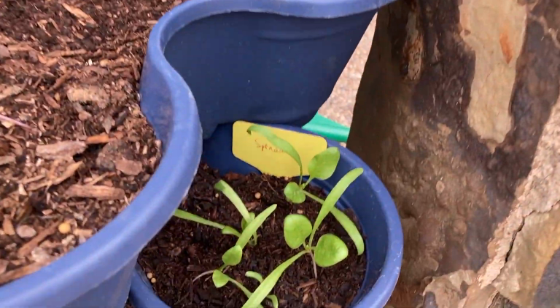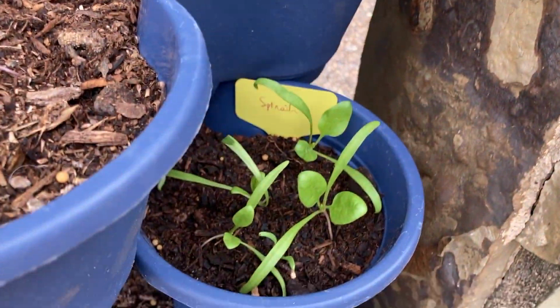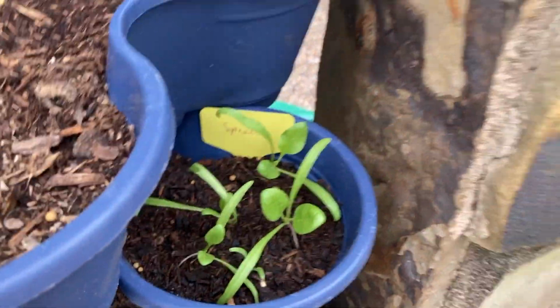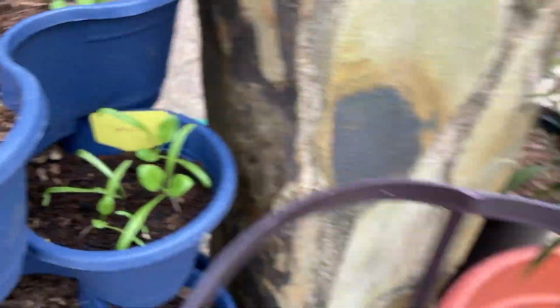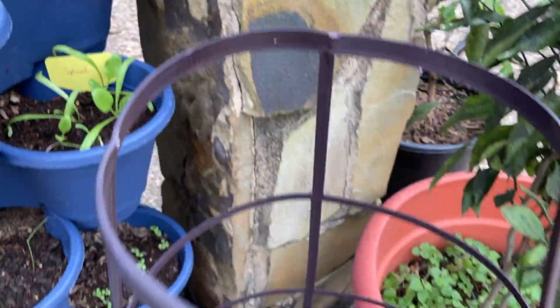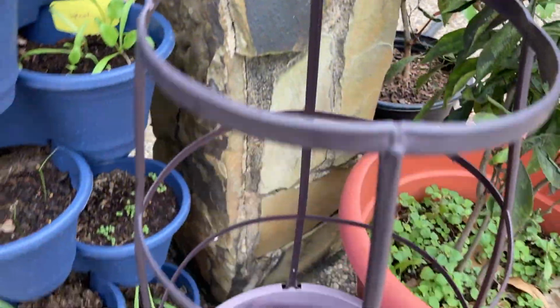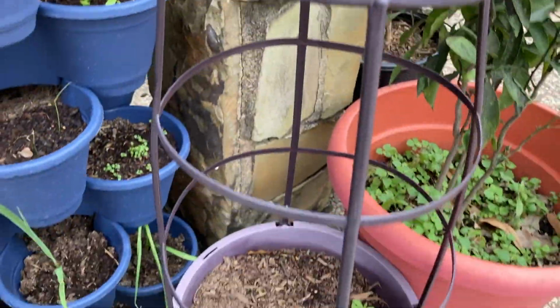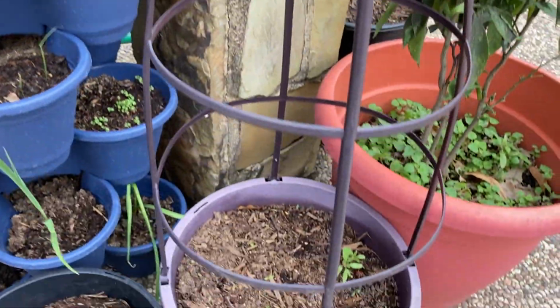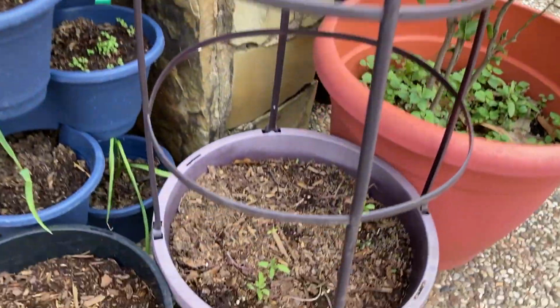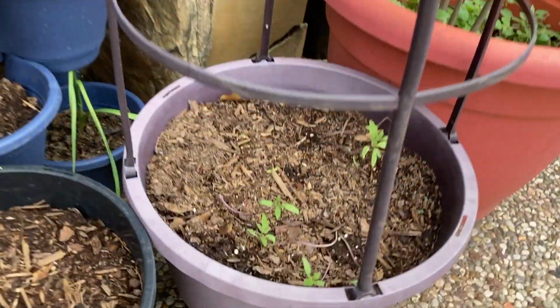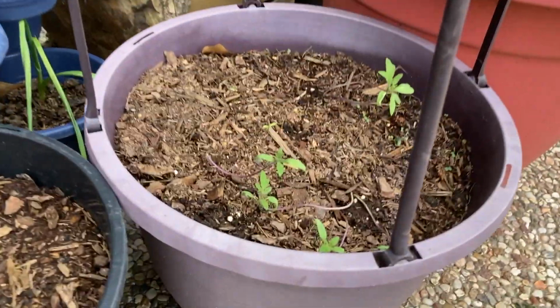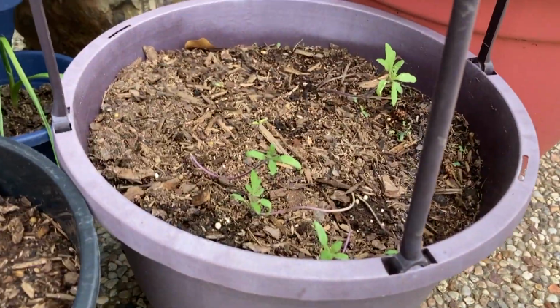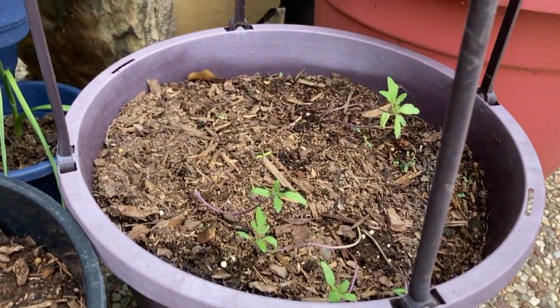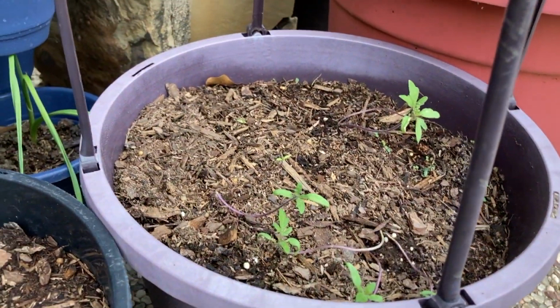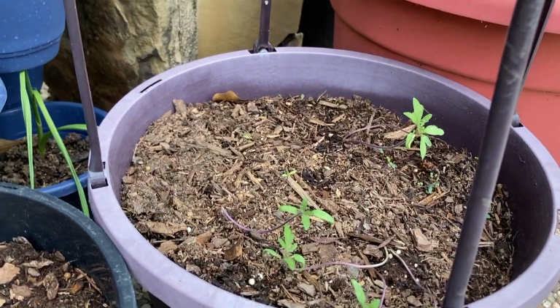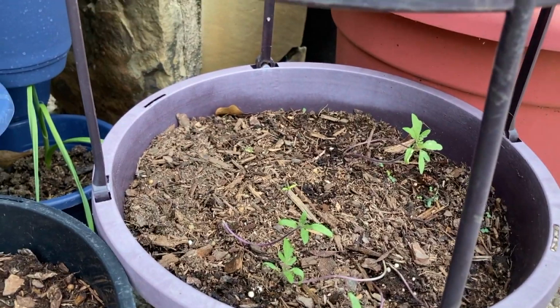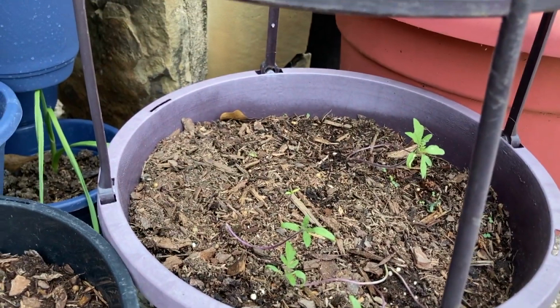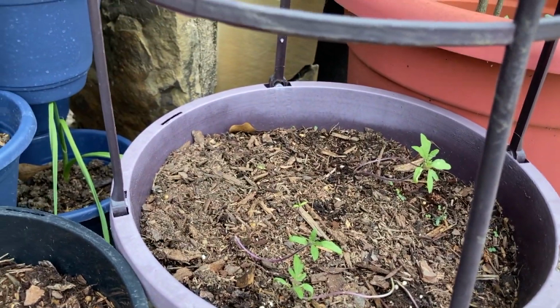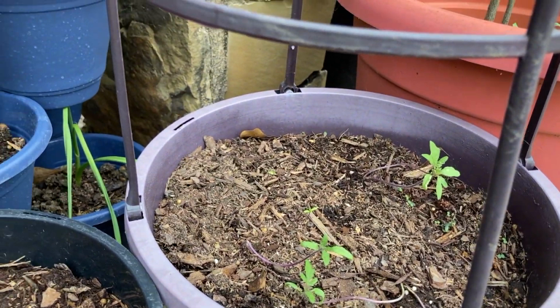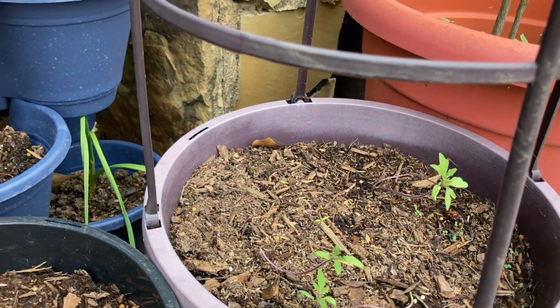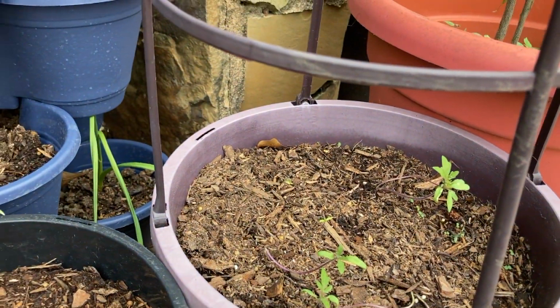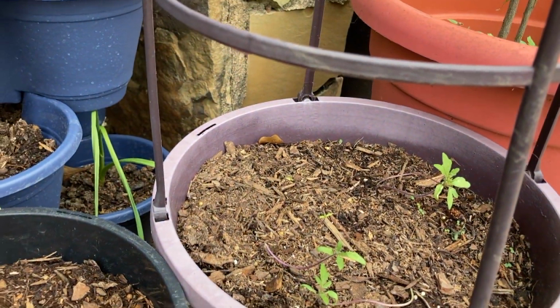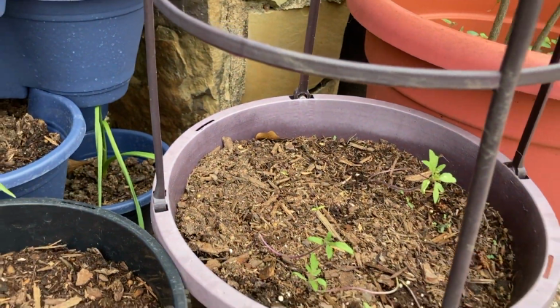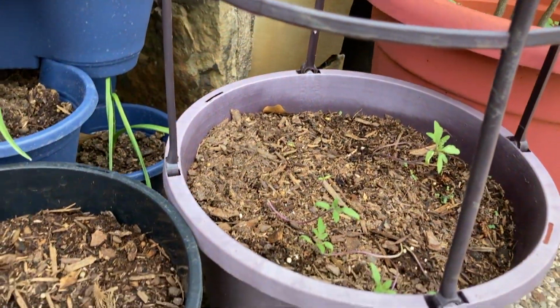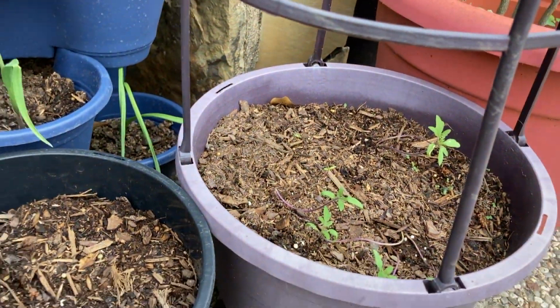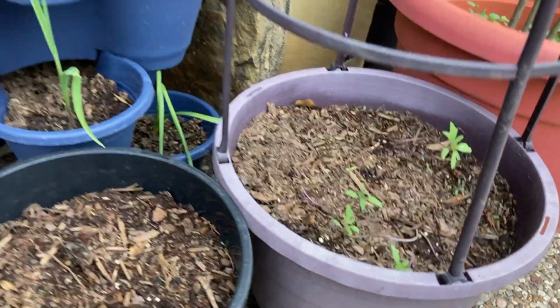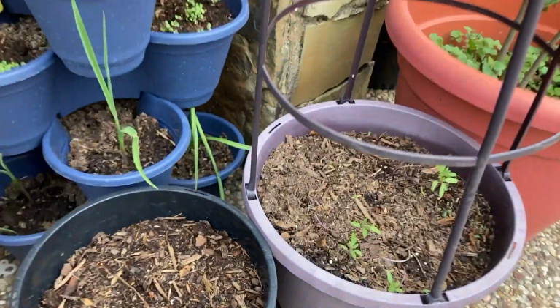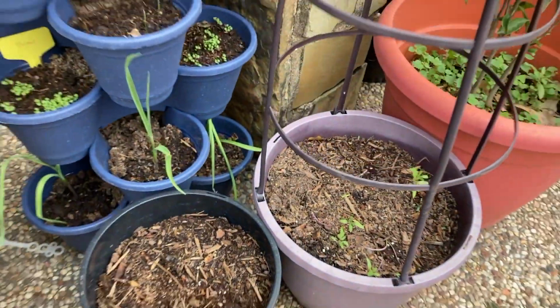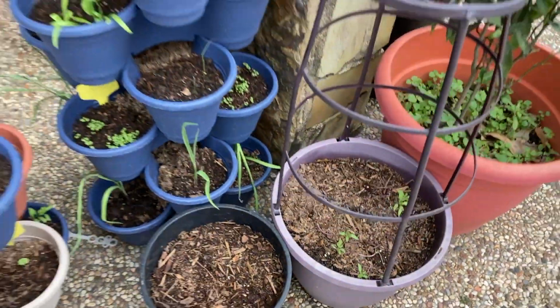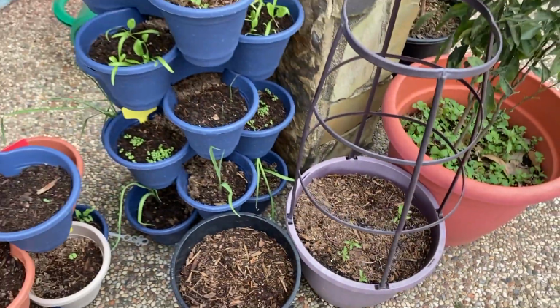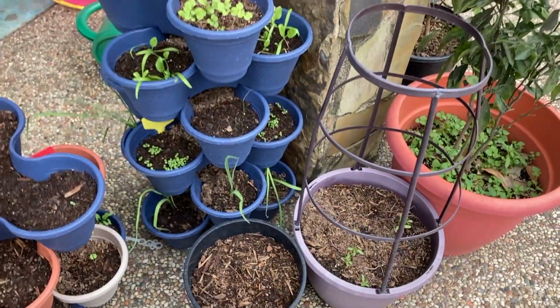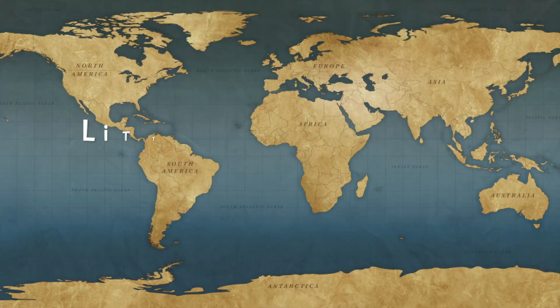I don't want my little tomatoes here to die, so everything is going back inside tonight.